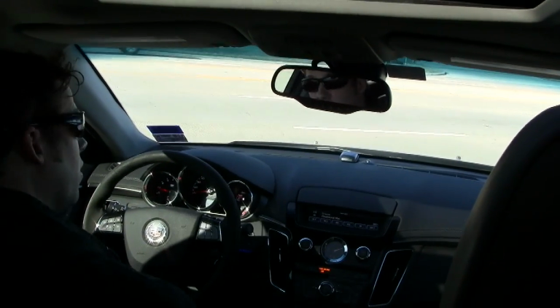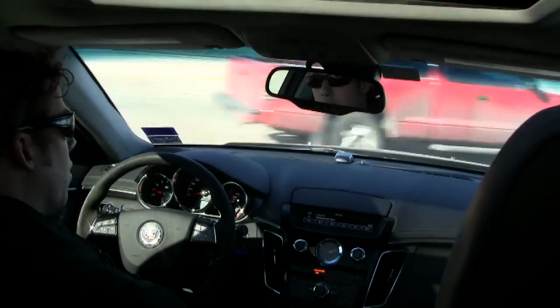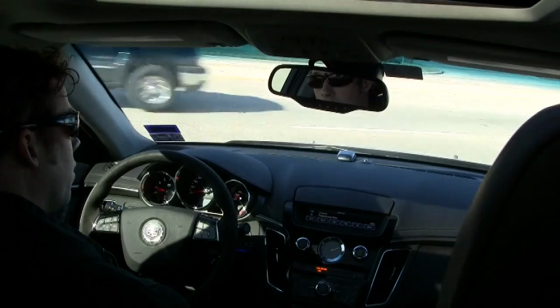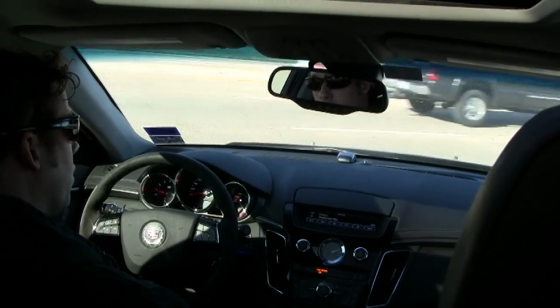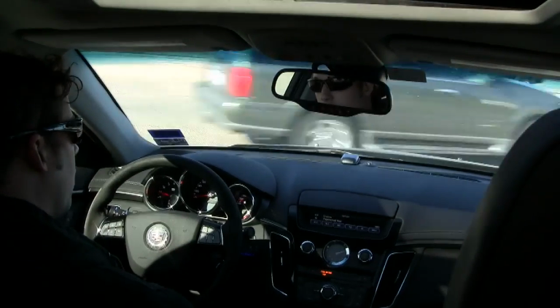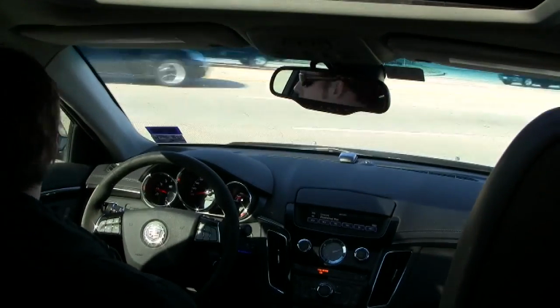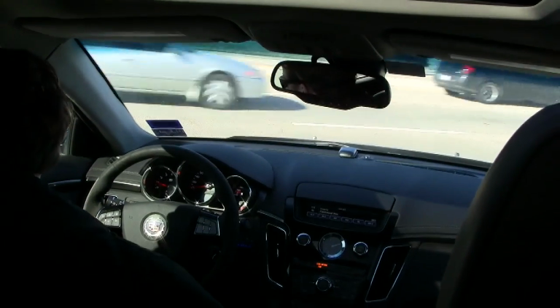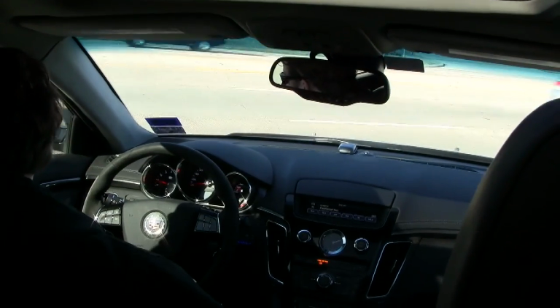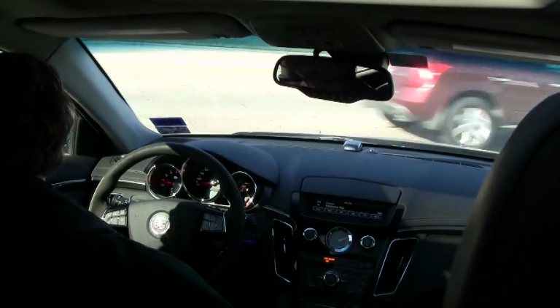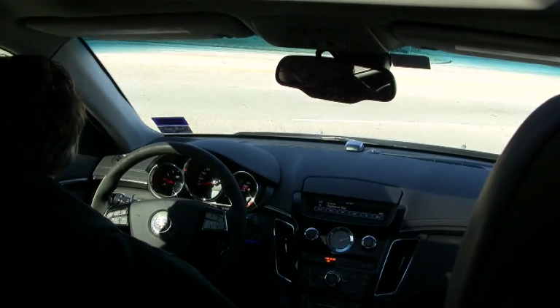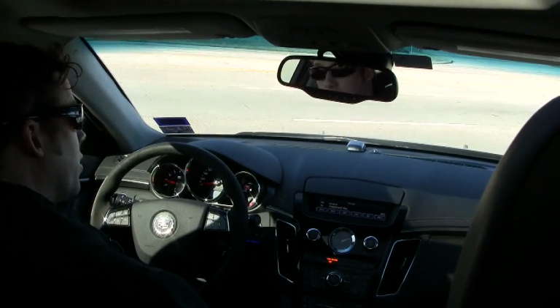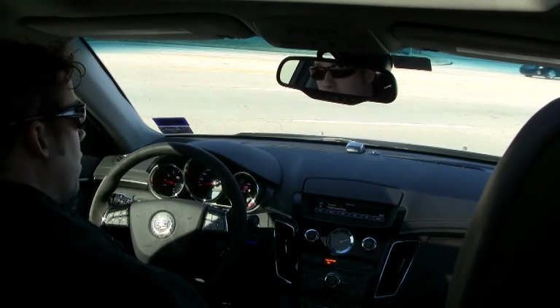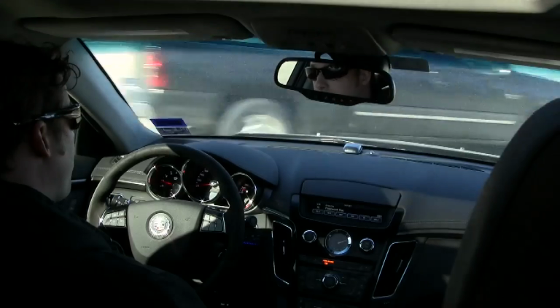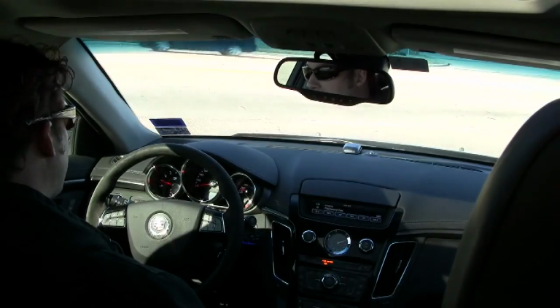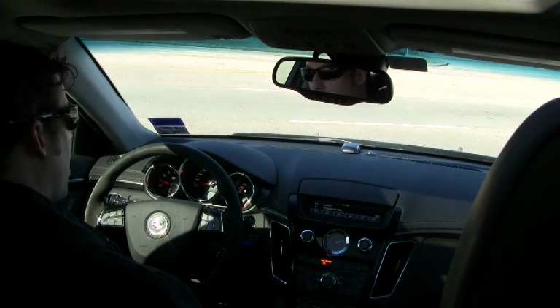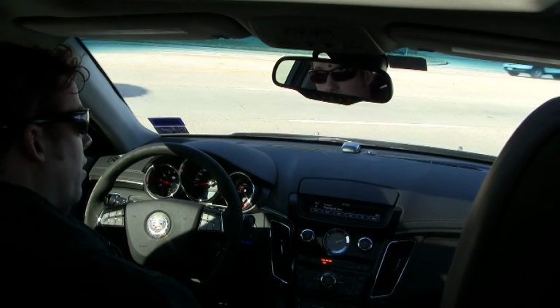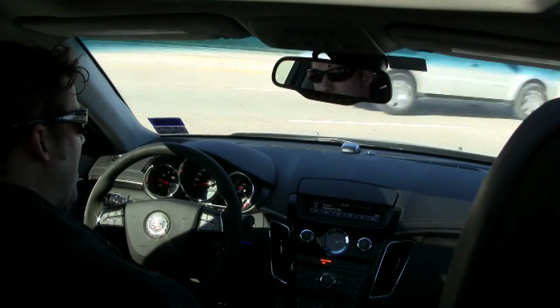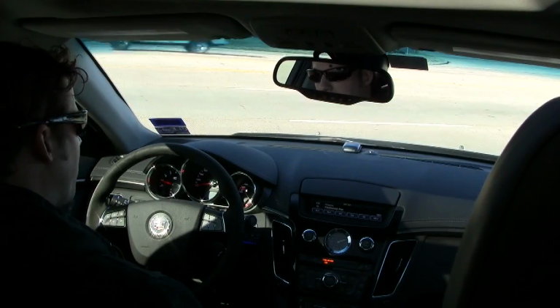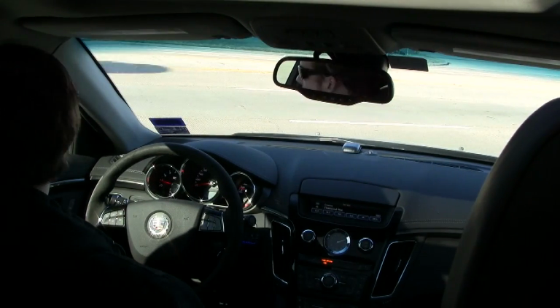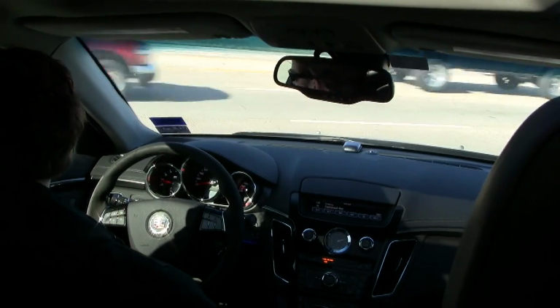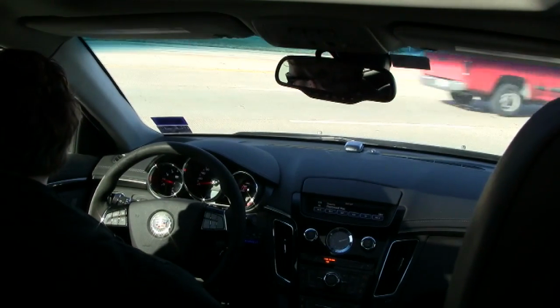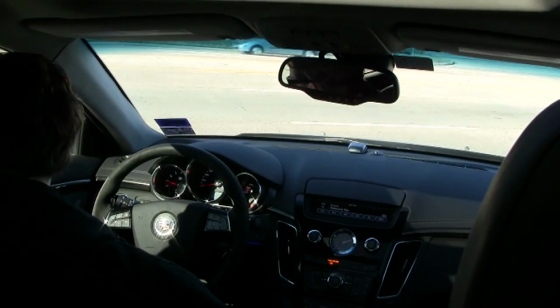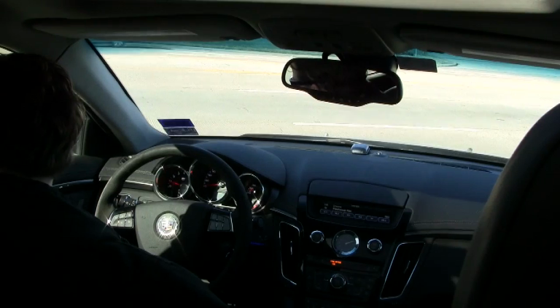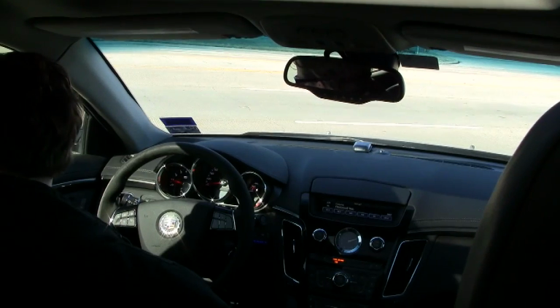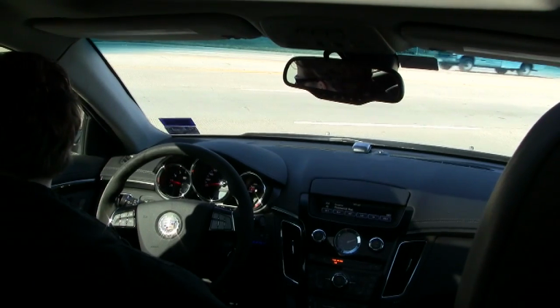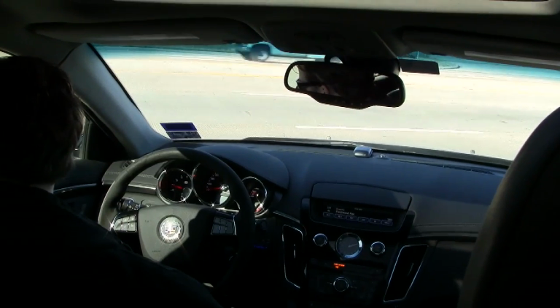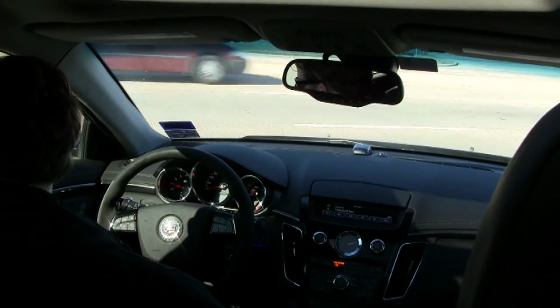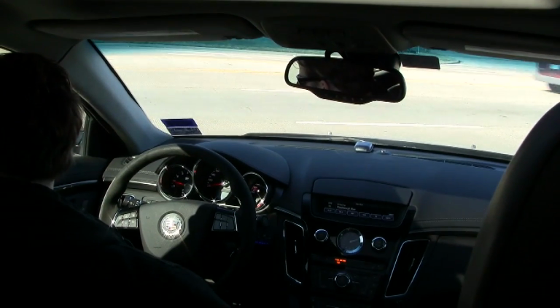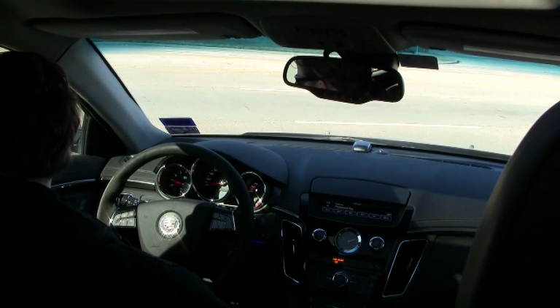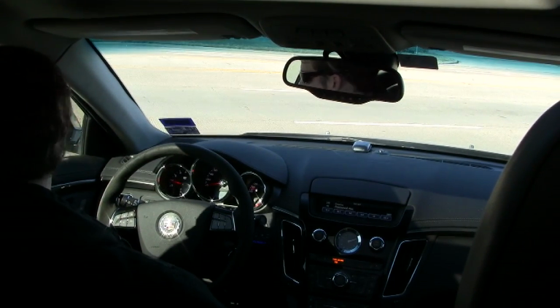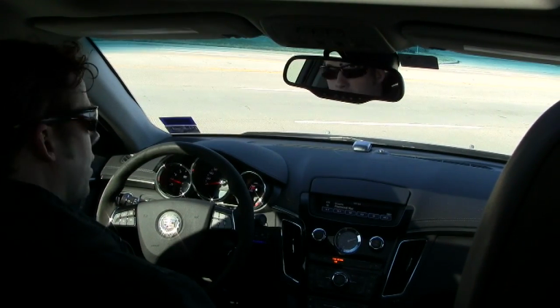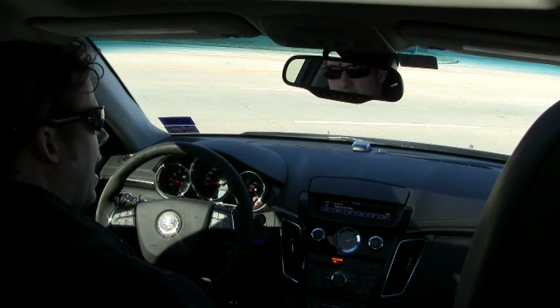What's the ZR1 supercharger swap? We bought the supercharger off of the LS9 ZR1 motor and adapted it to fit the LSA motor. The ZR1 being the premium $116,000 Corvette? Yeah, exactly.